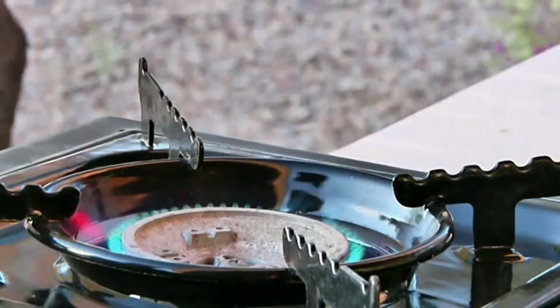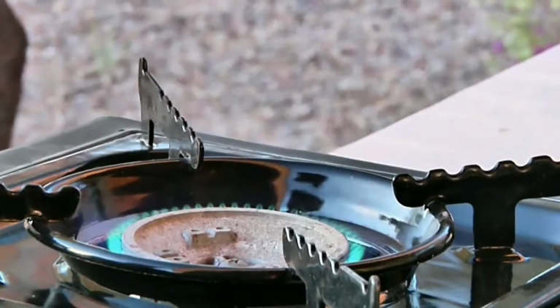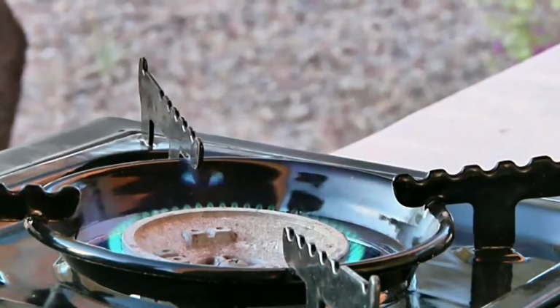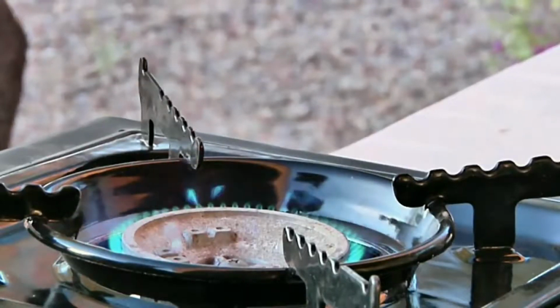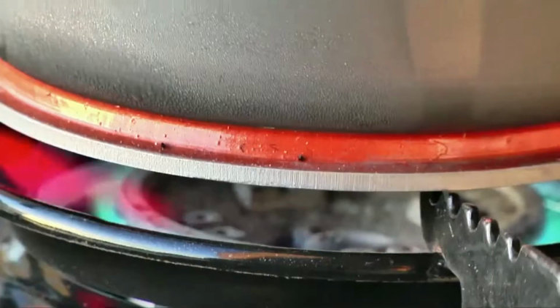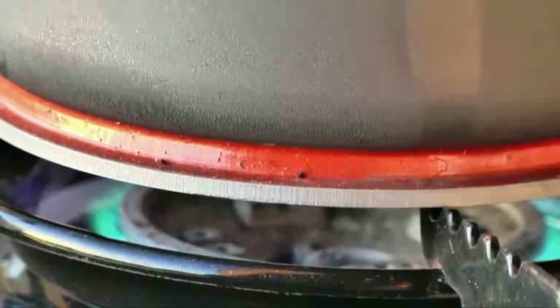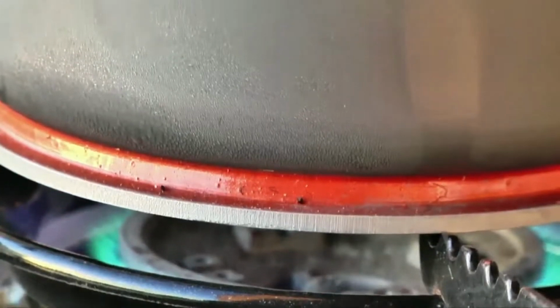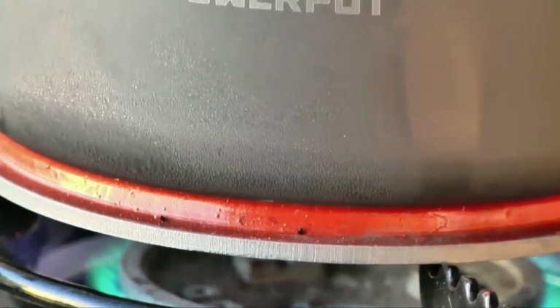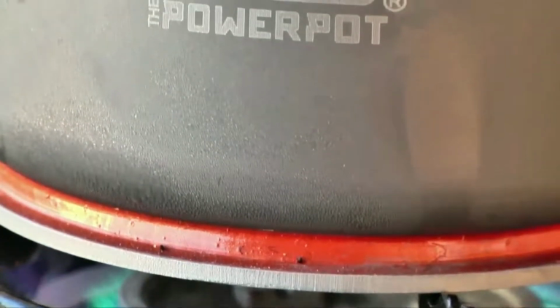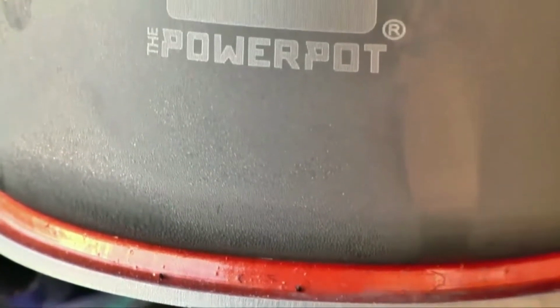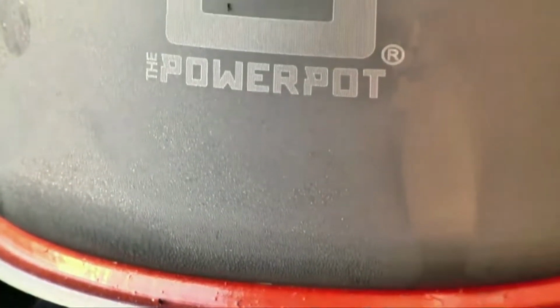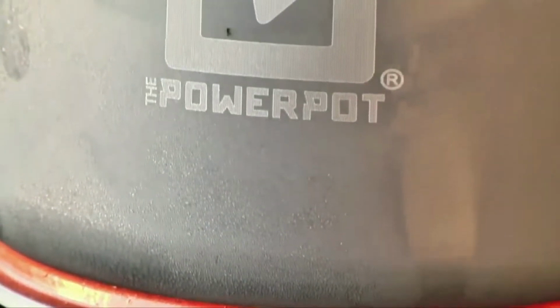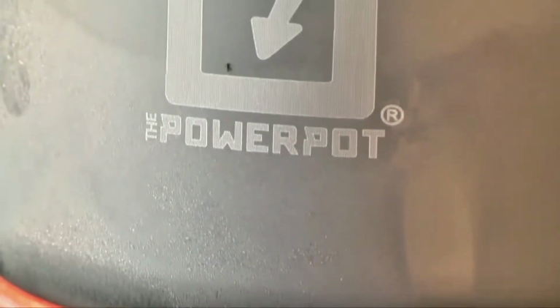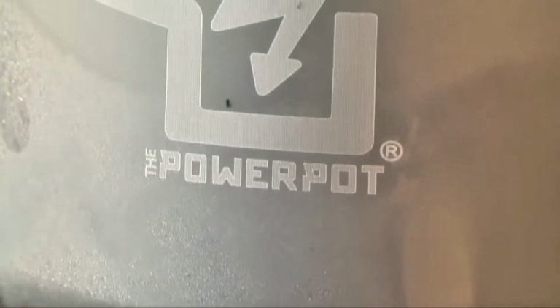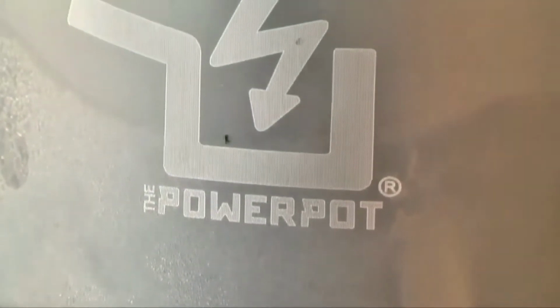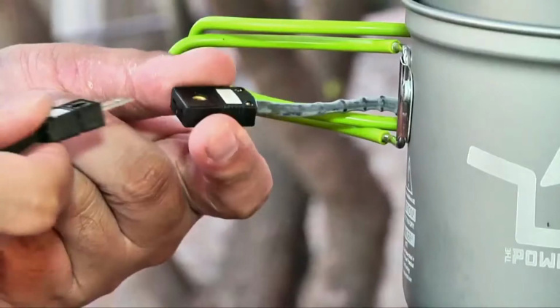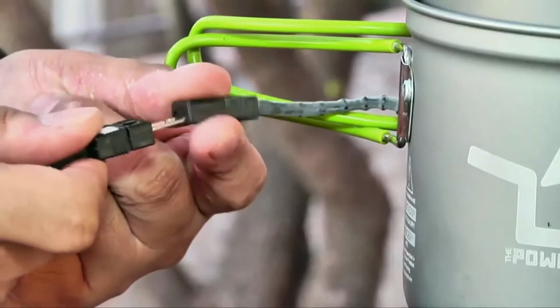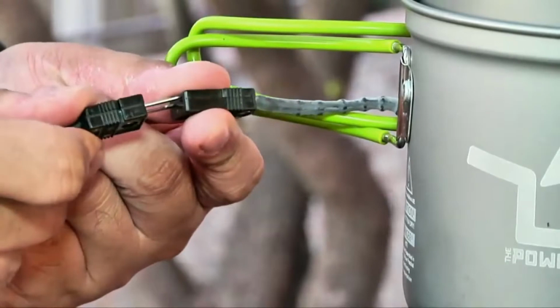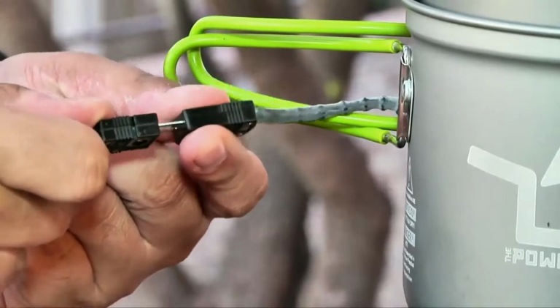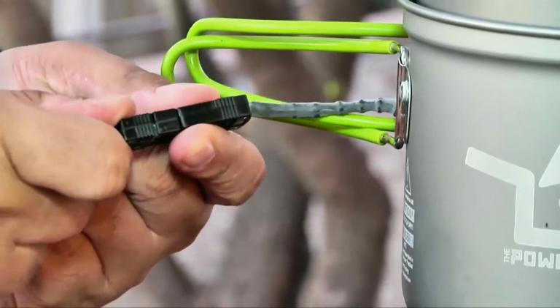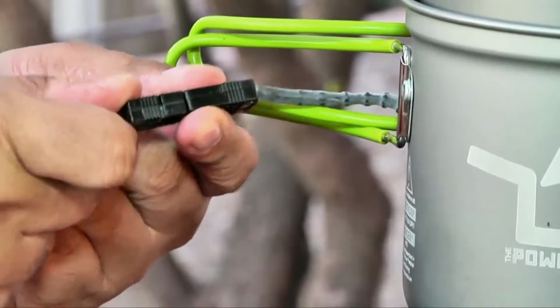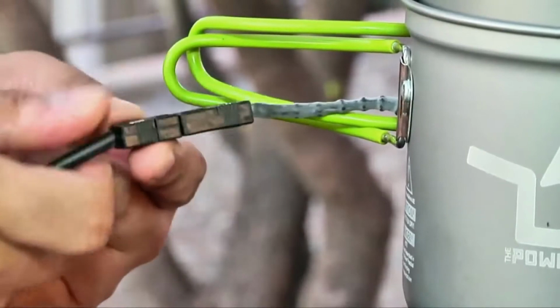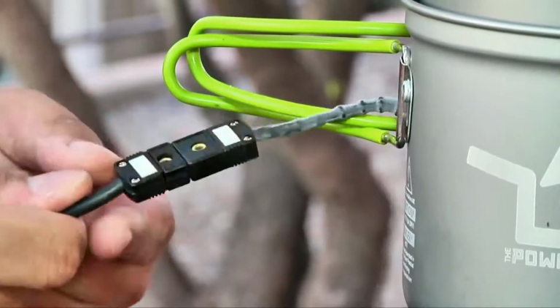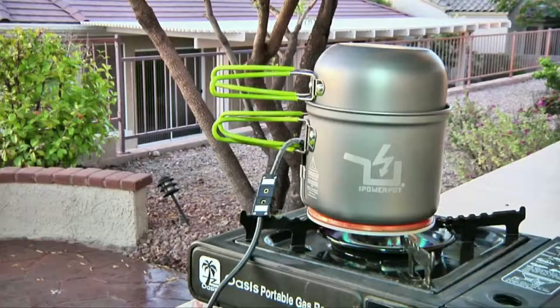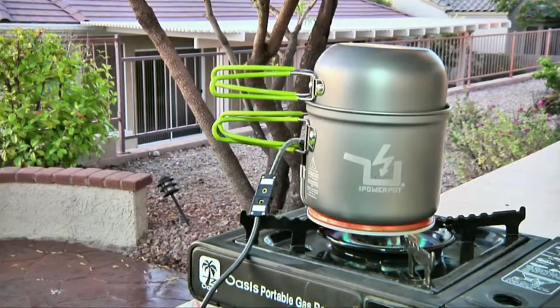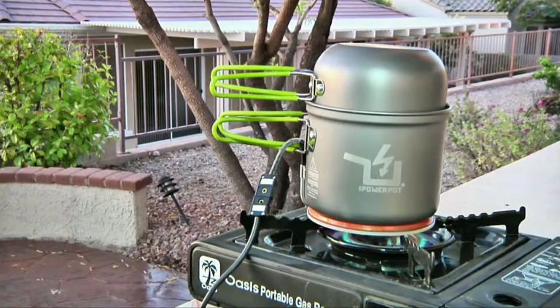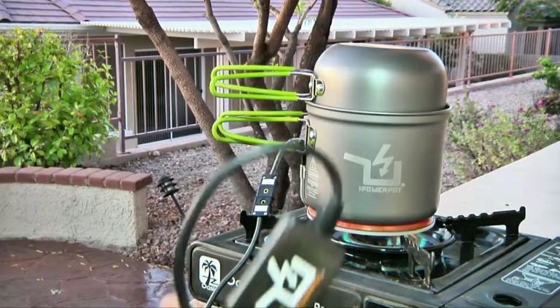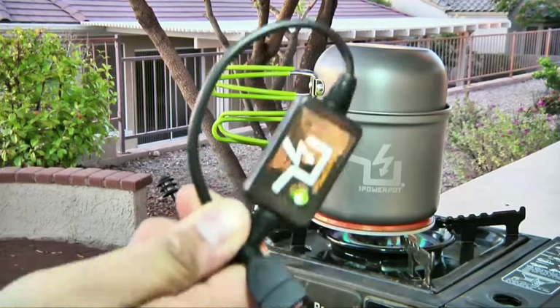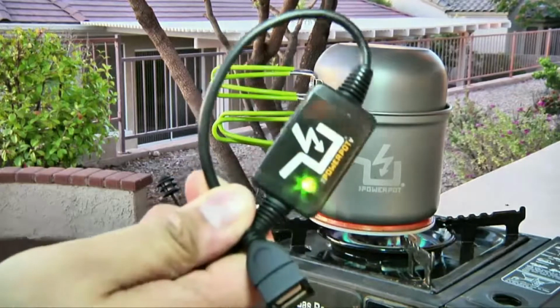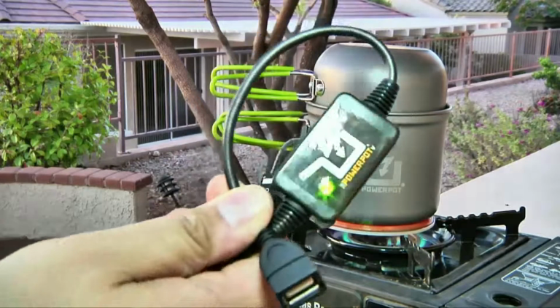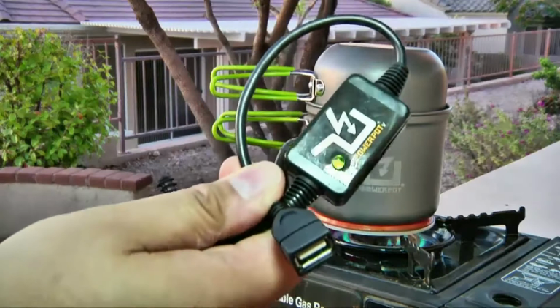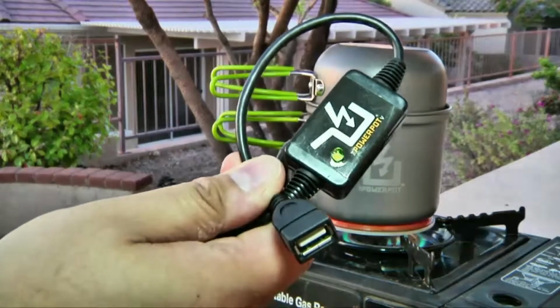At full tilt, the PowerPot can supply between 0.5 and 1 amp of 5 volt USB power, enough to charge my Galaxy S4 with about 4 hours of decent fire.